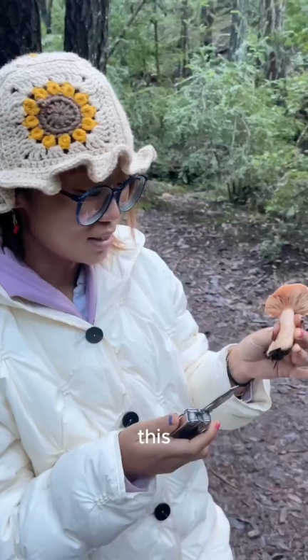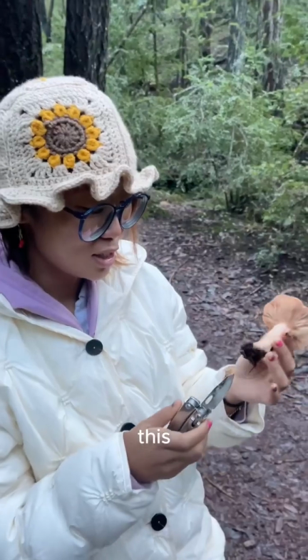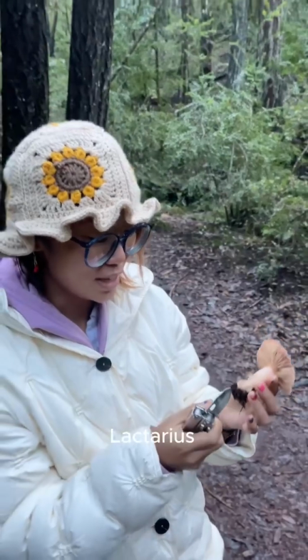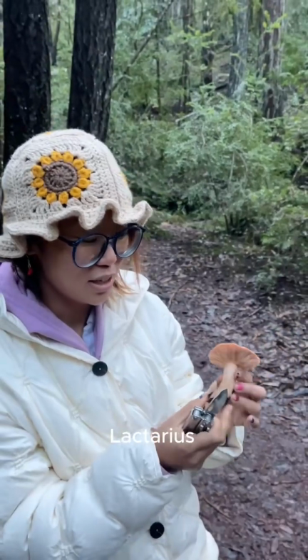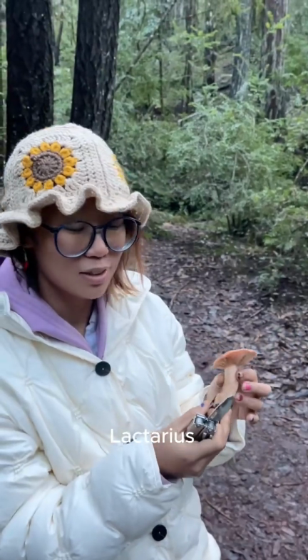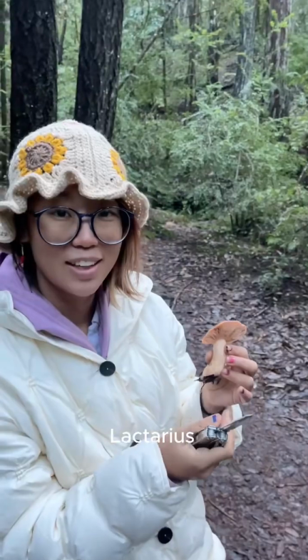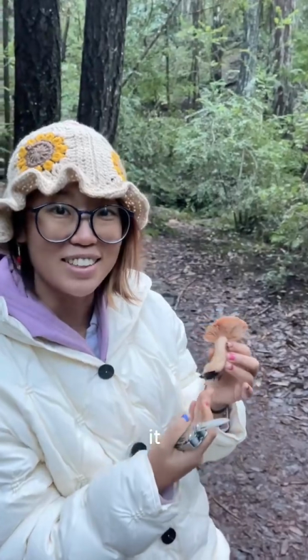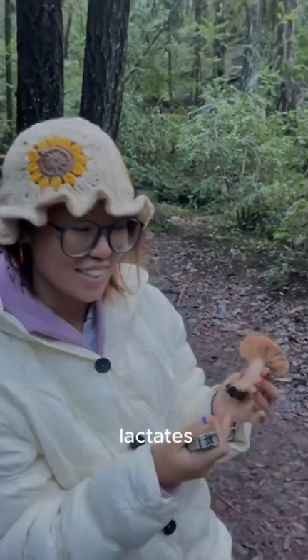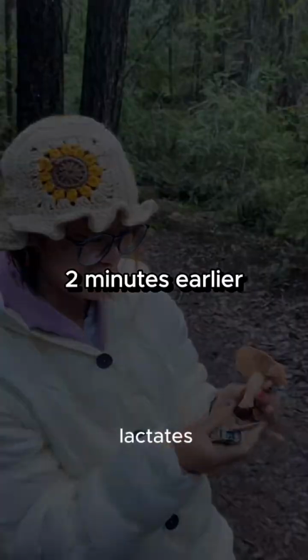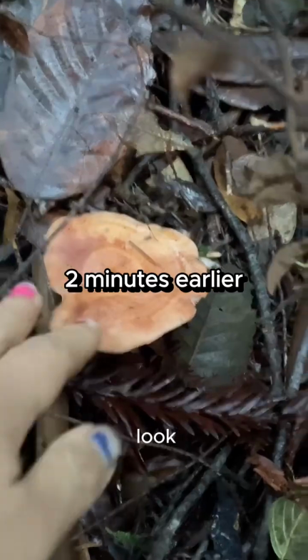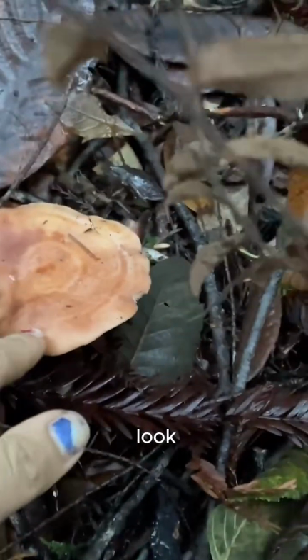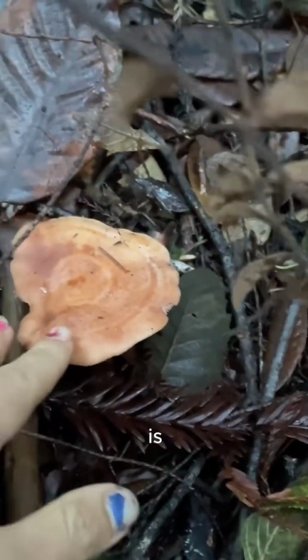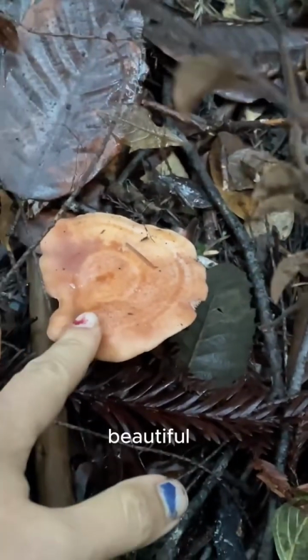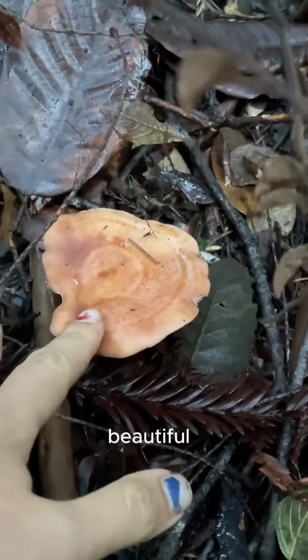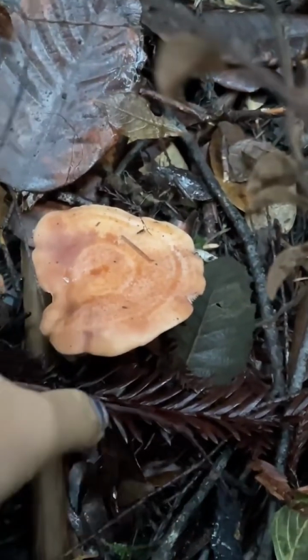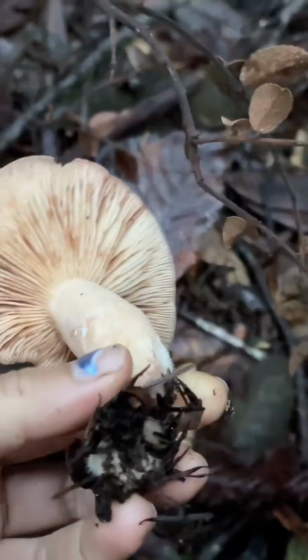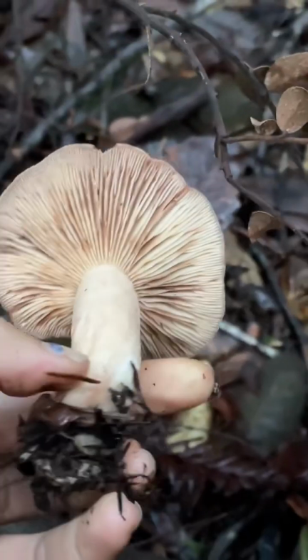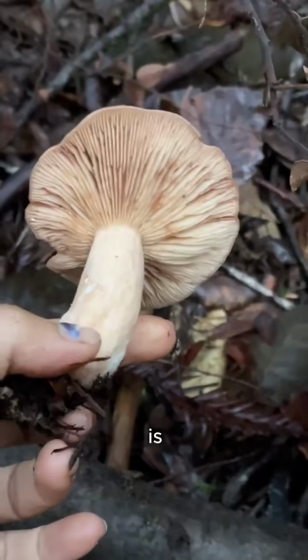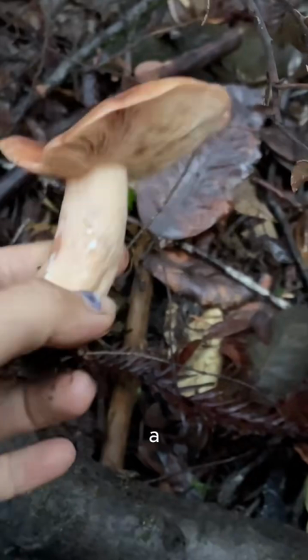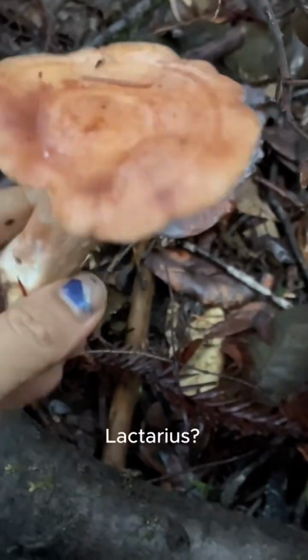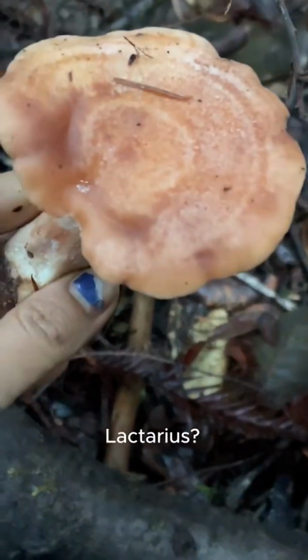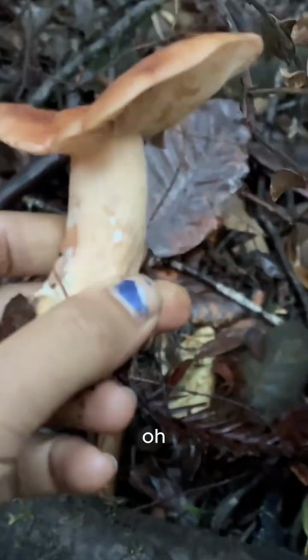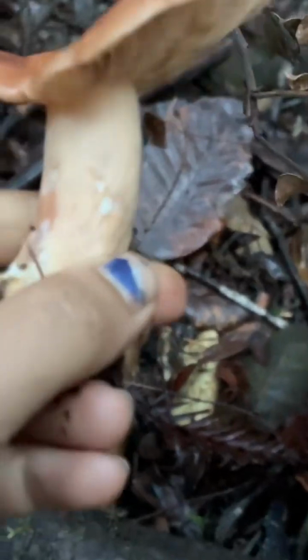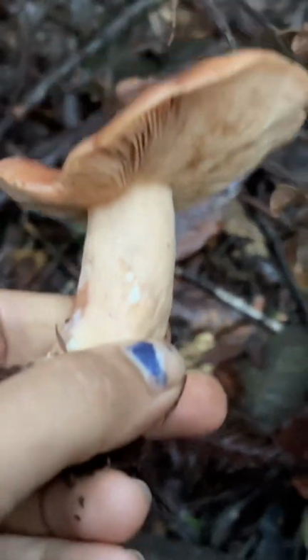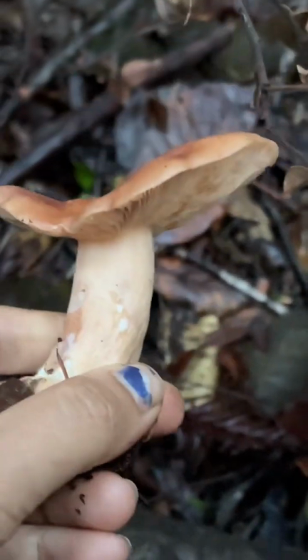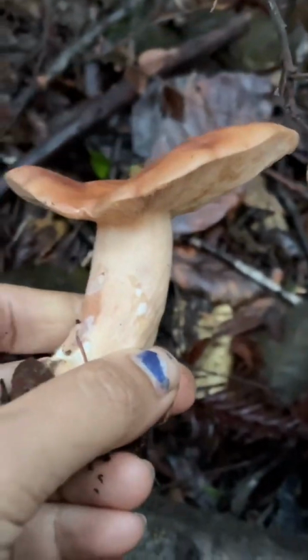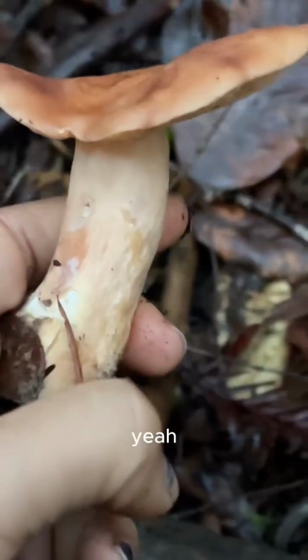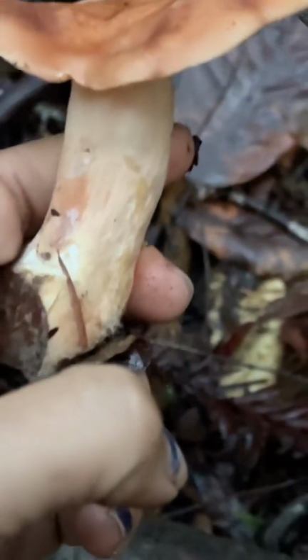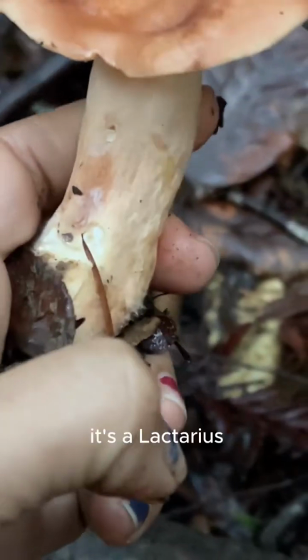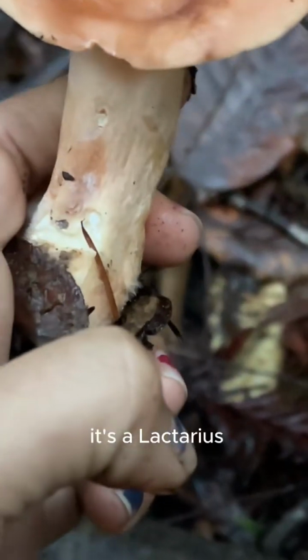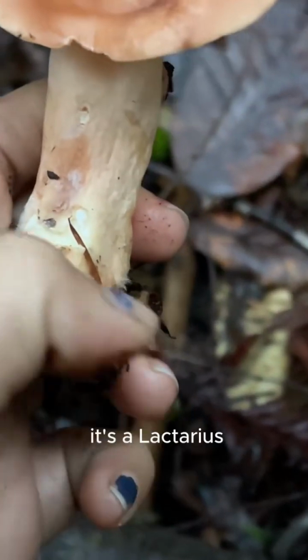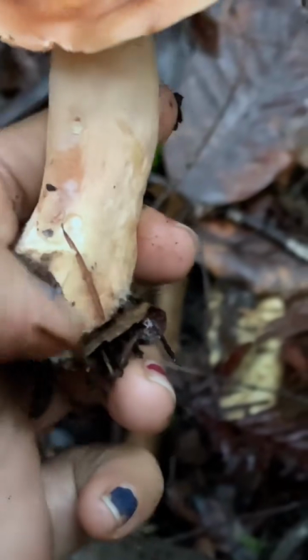This is a Lactarius, and it lactates! Is it beautiful? Yes, it's a Lactarius!